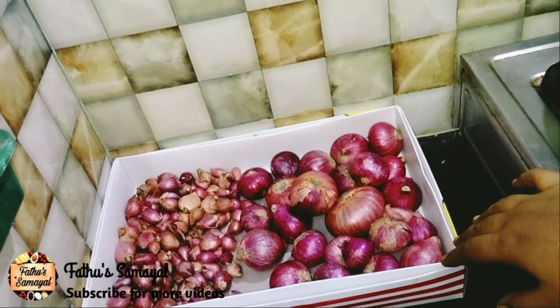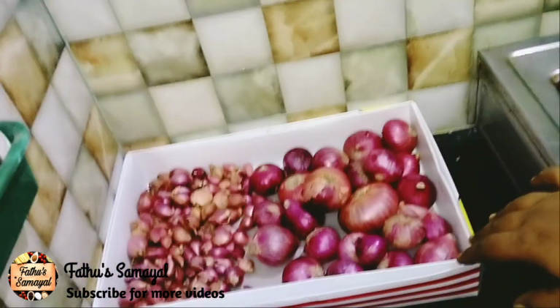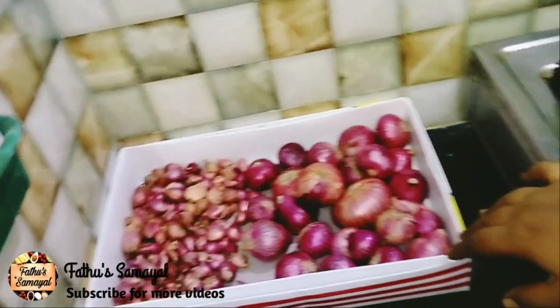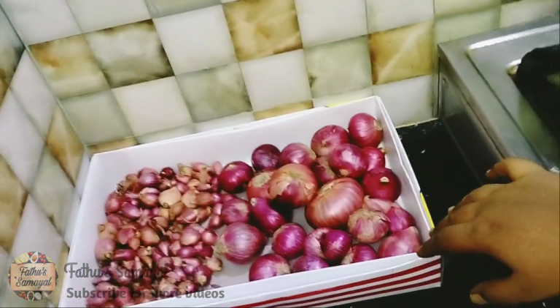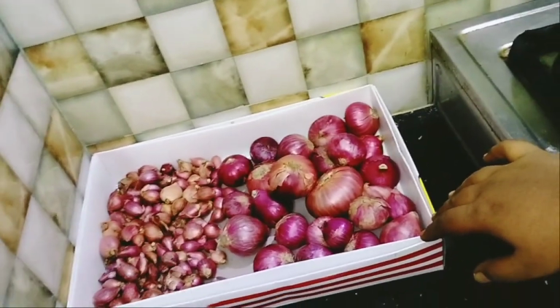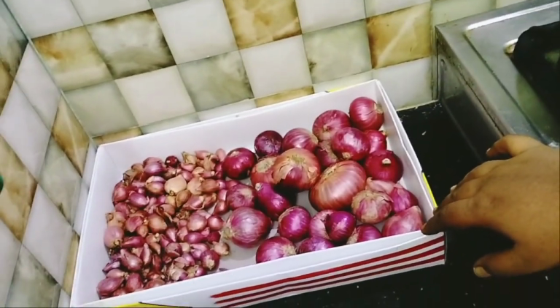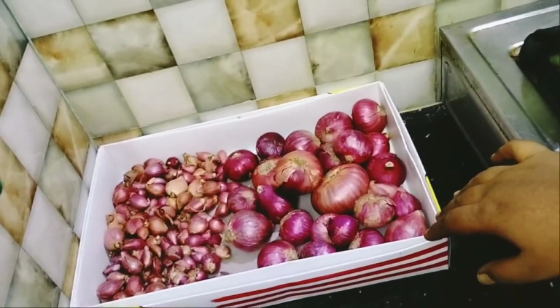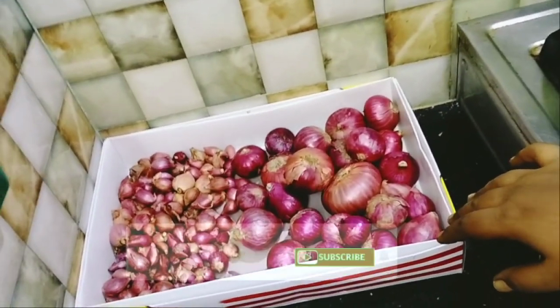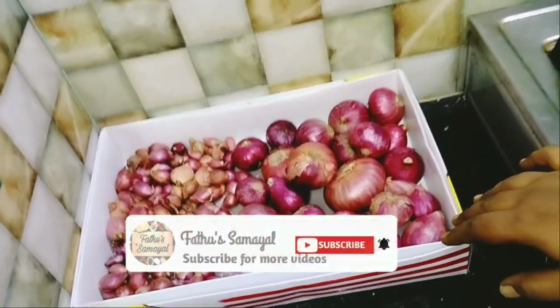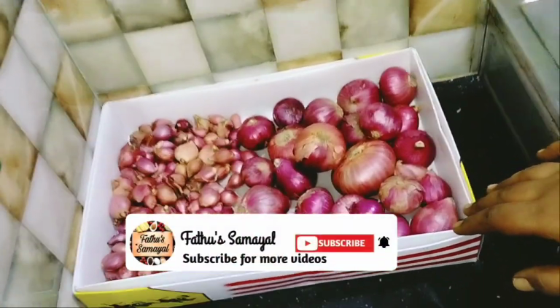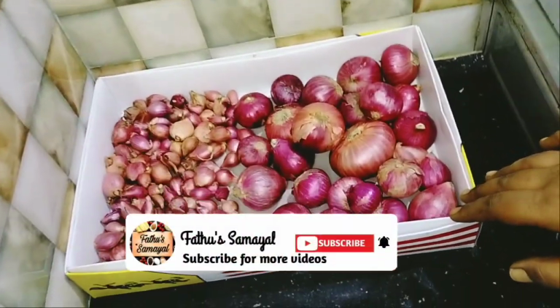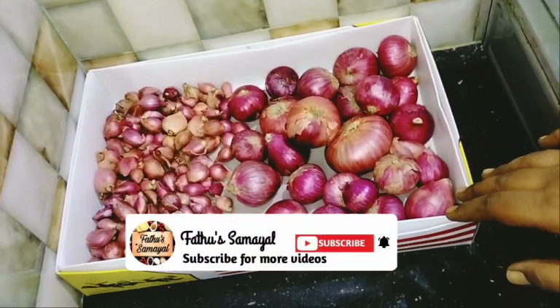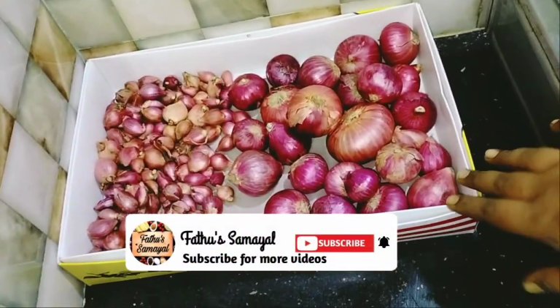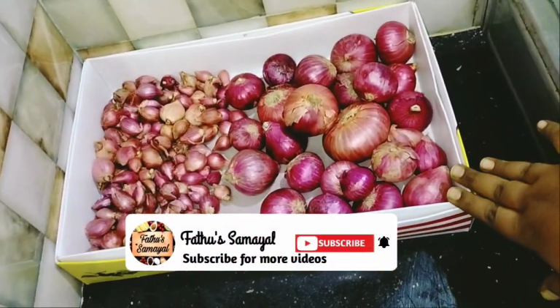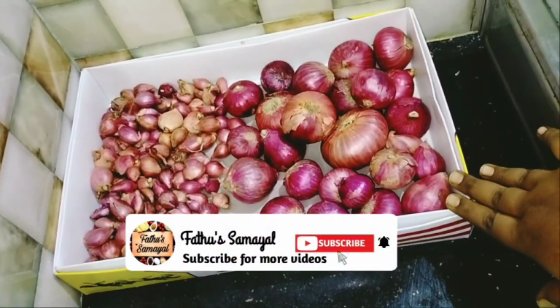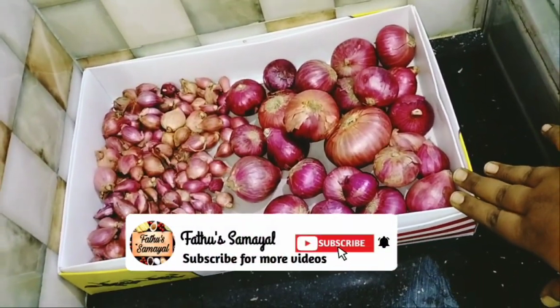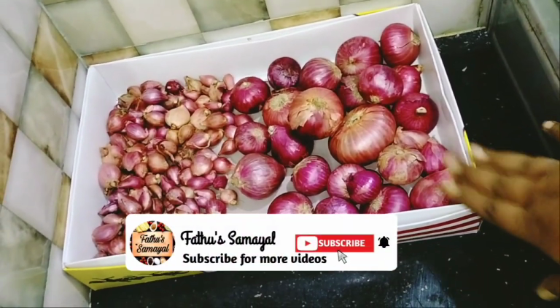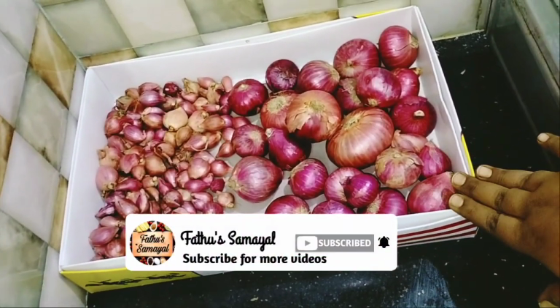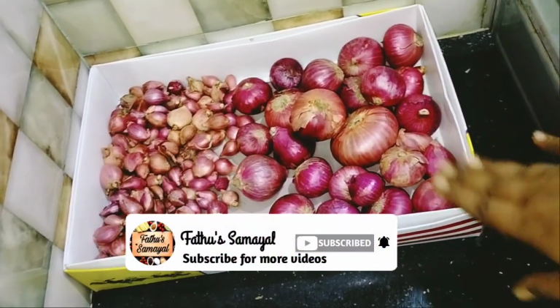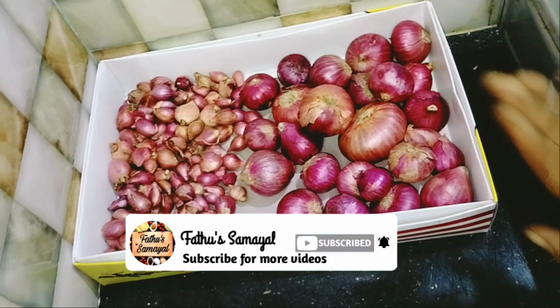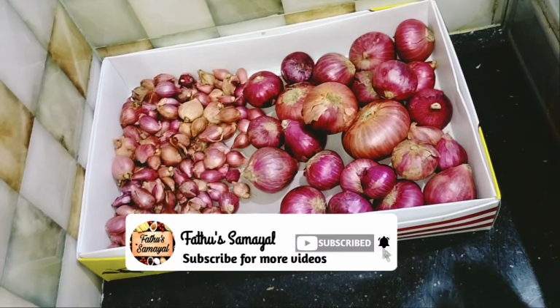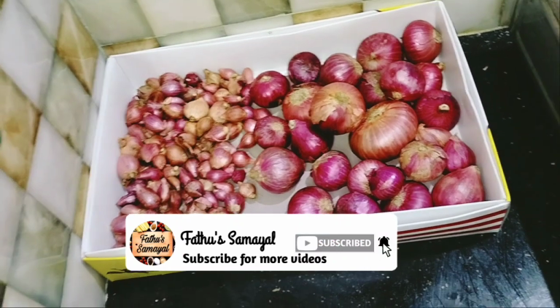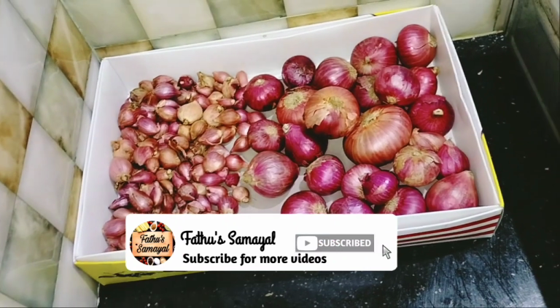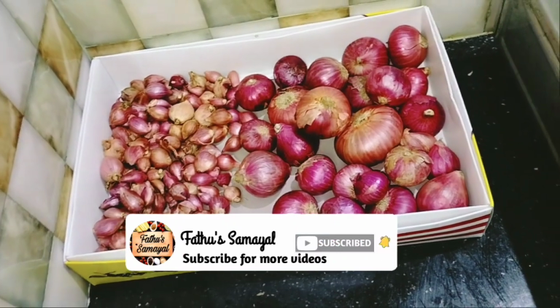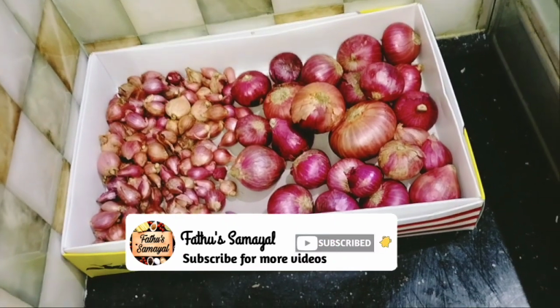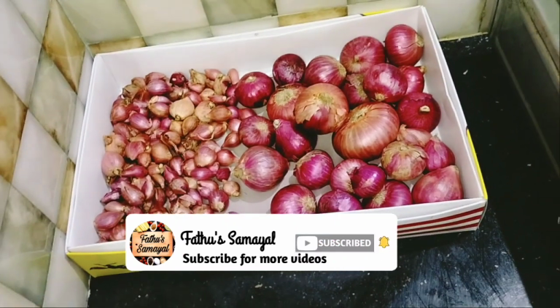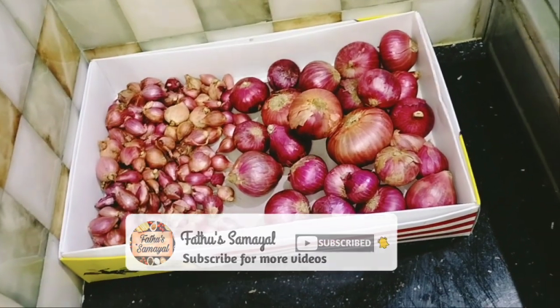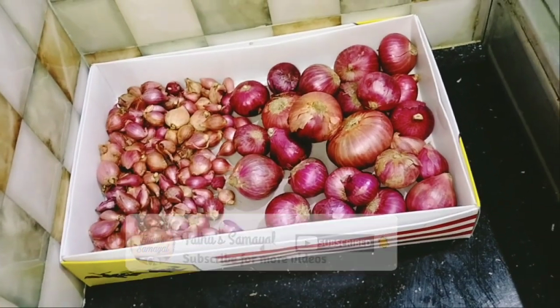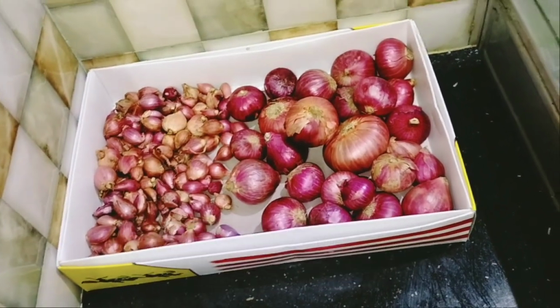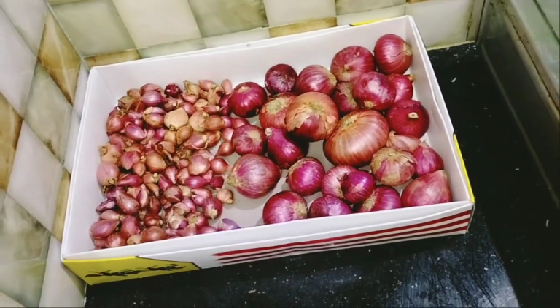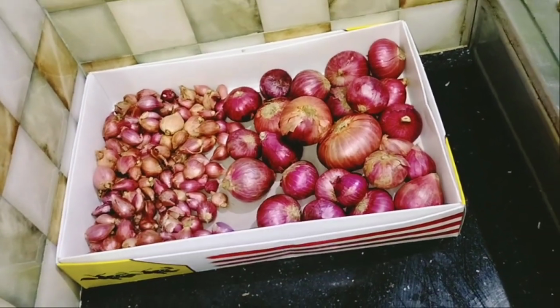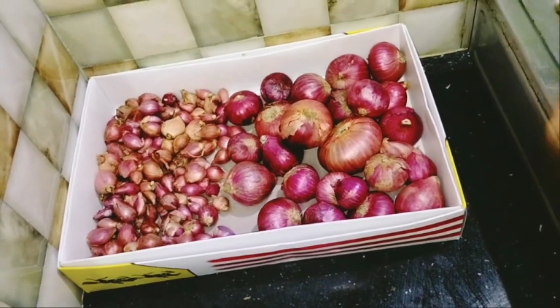If you like this video, don't forget to subscribe to our channel. Thank you!